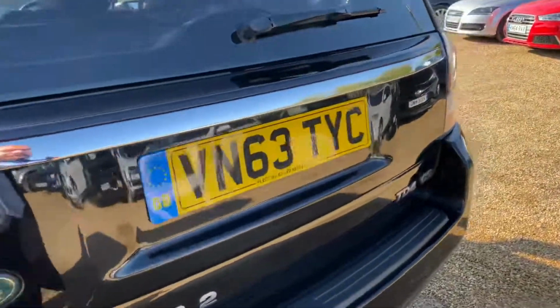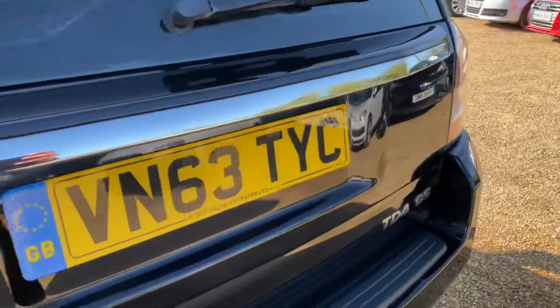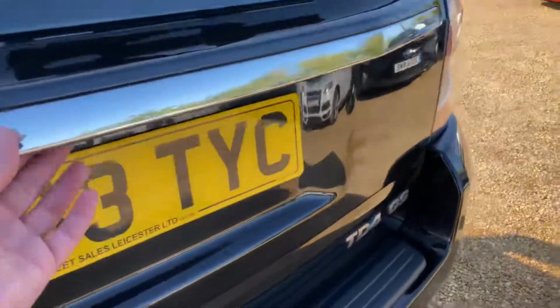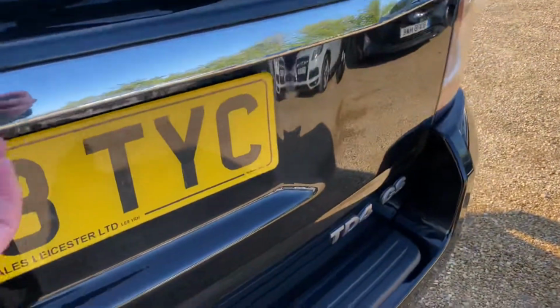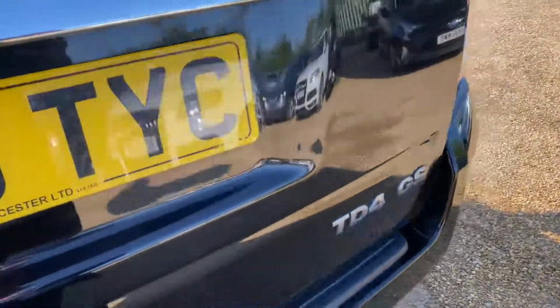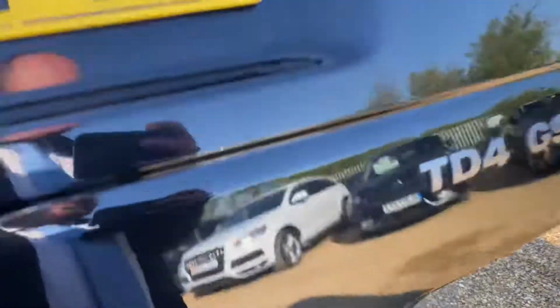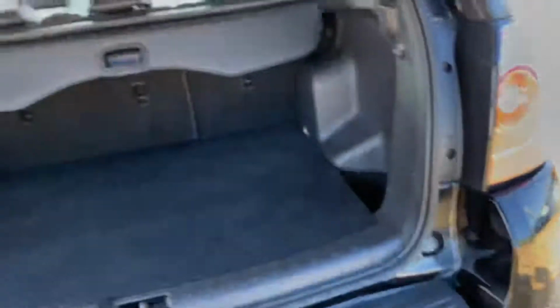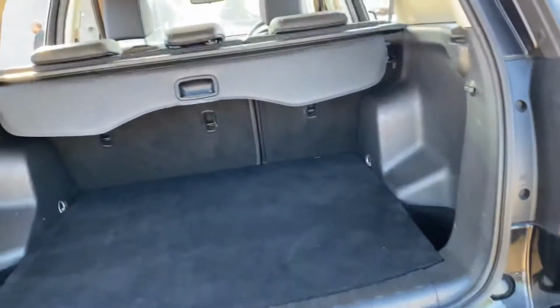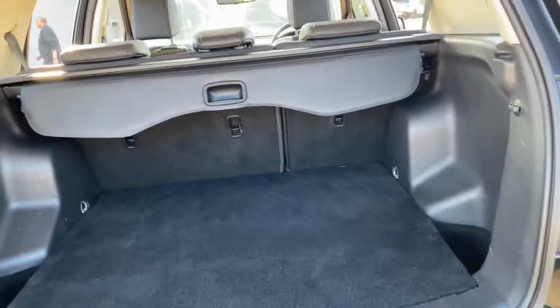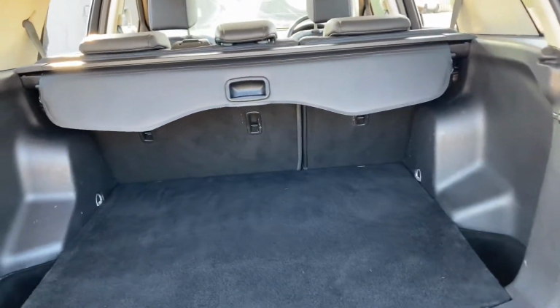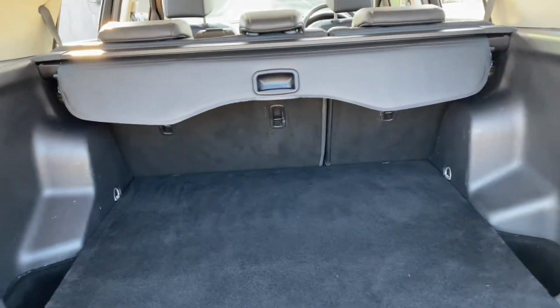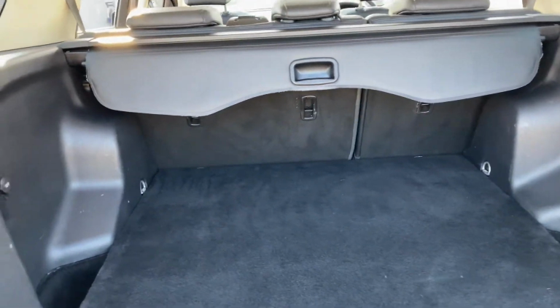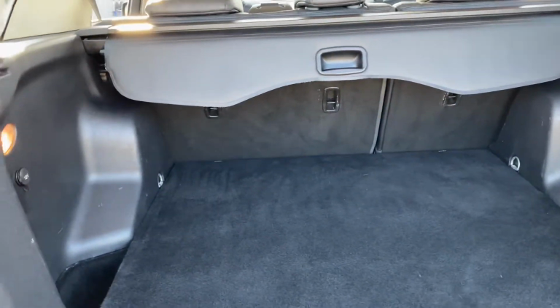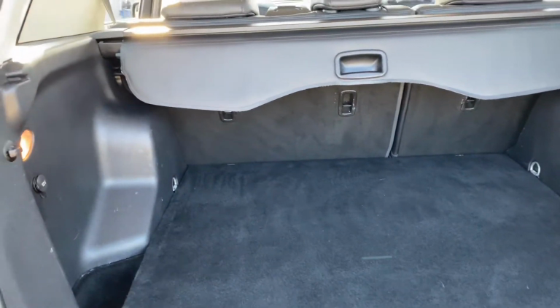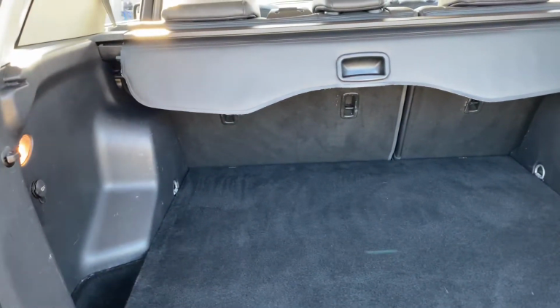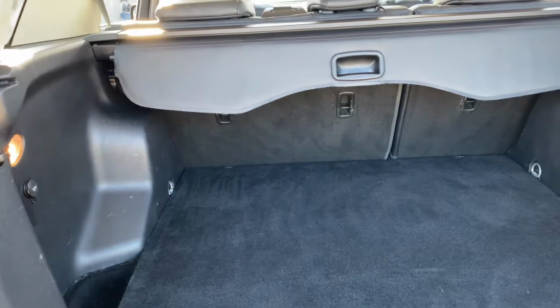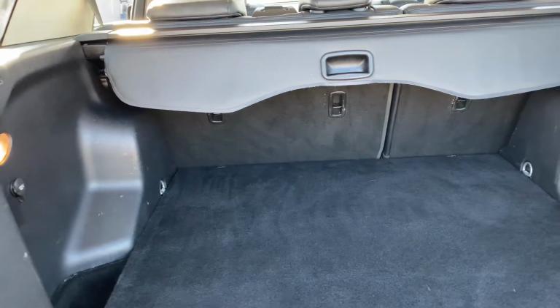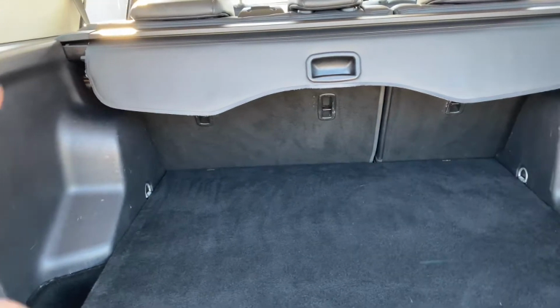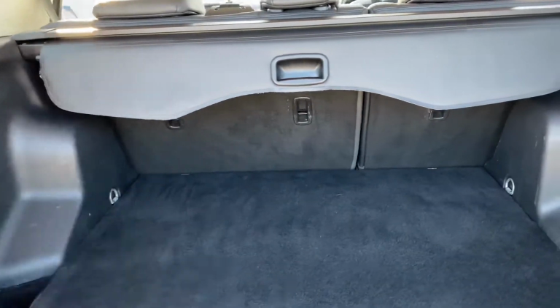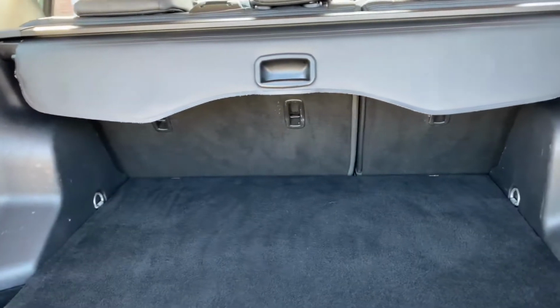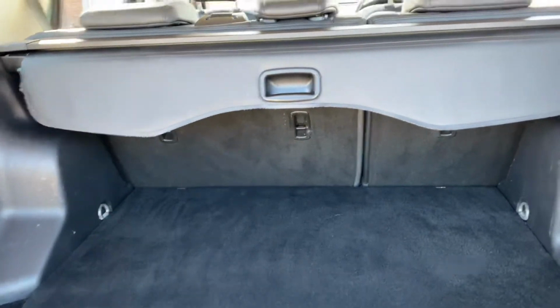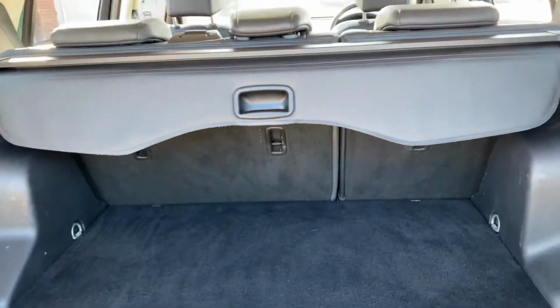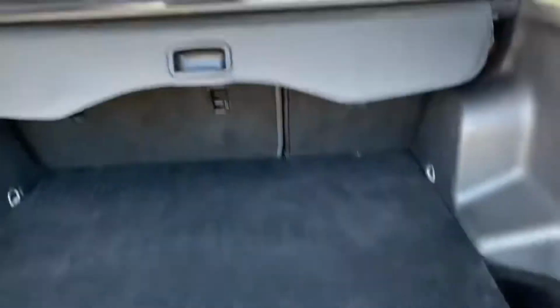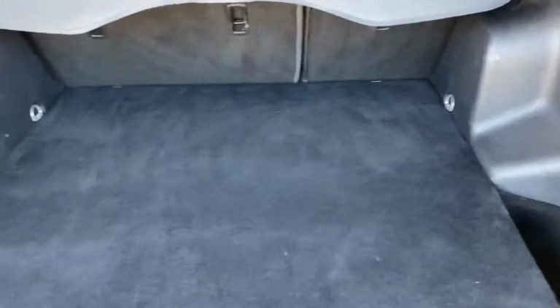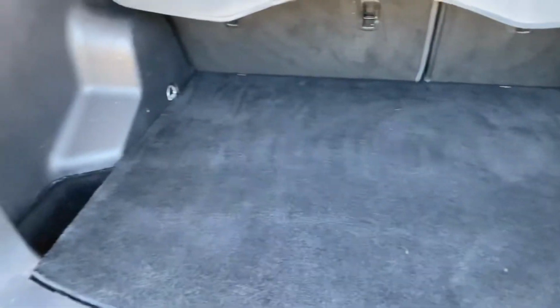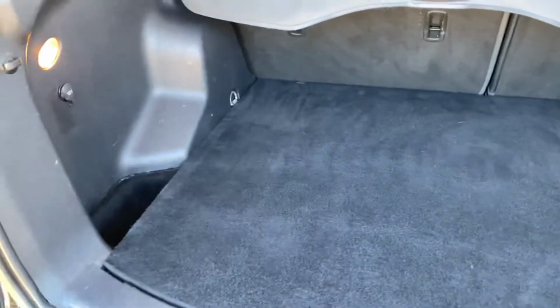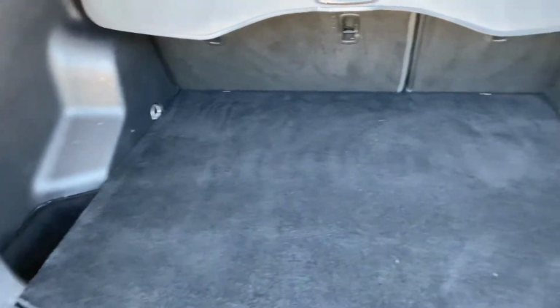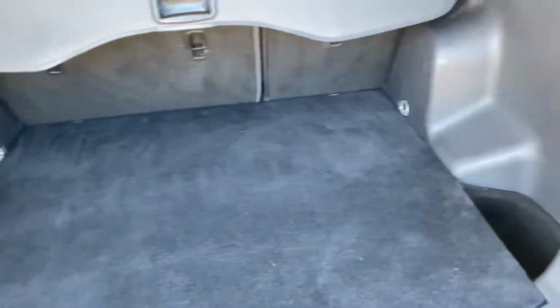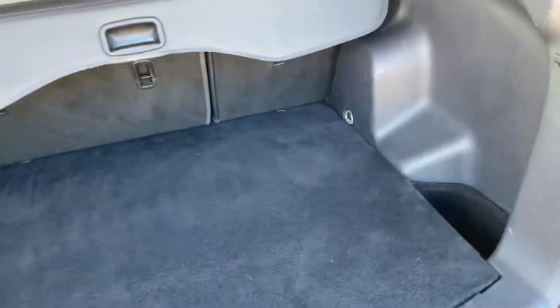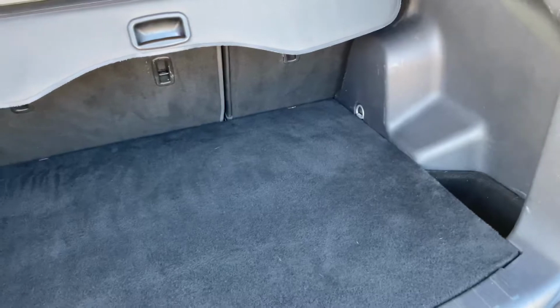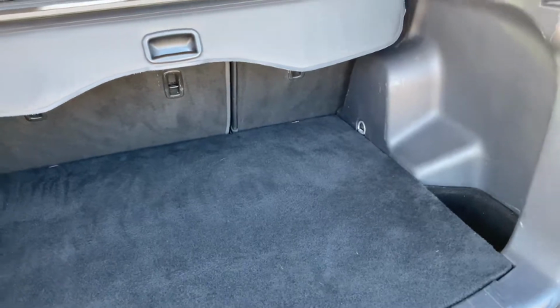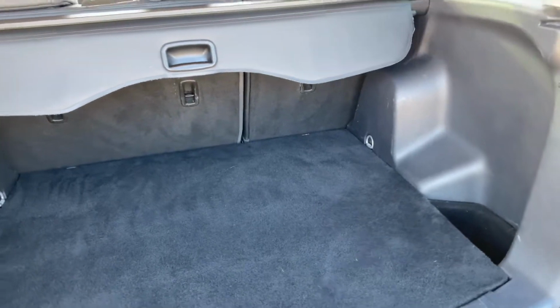In terms of the boot, we've got a good sized boot here, overall in a good condition as well. Full parcel shelf, folding seats — the overall condition of this boot is very good.